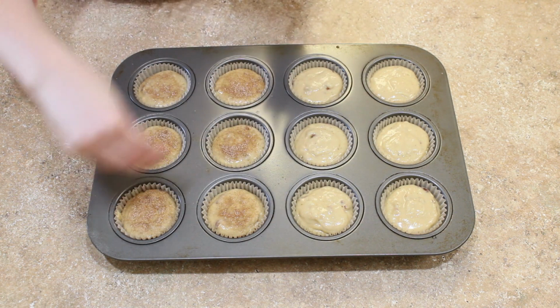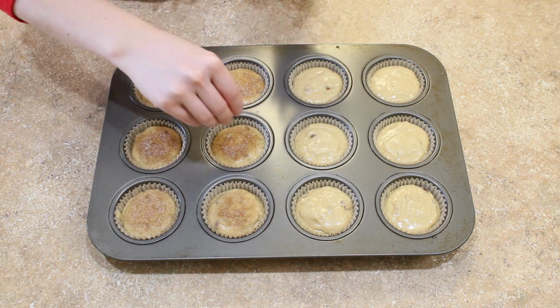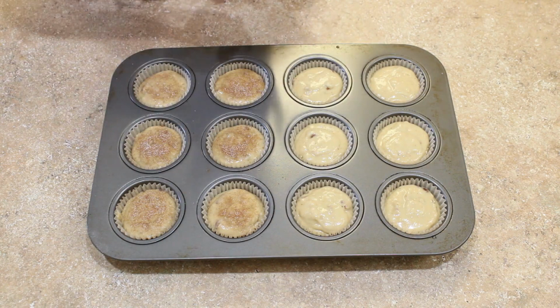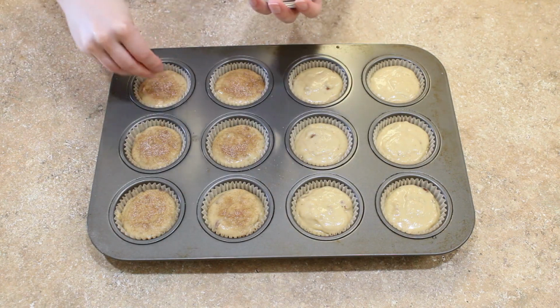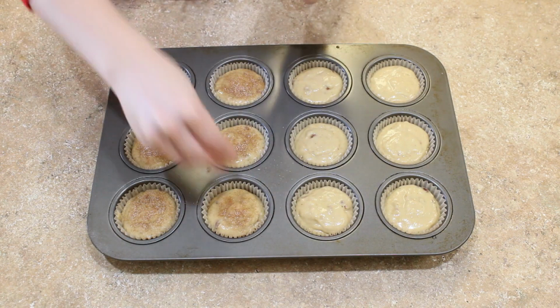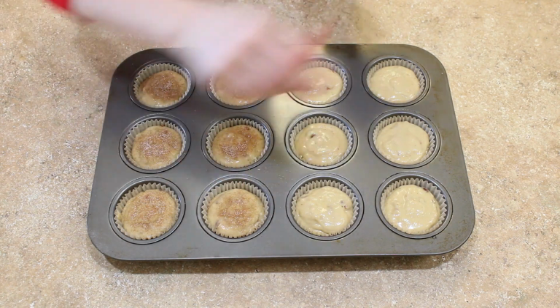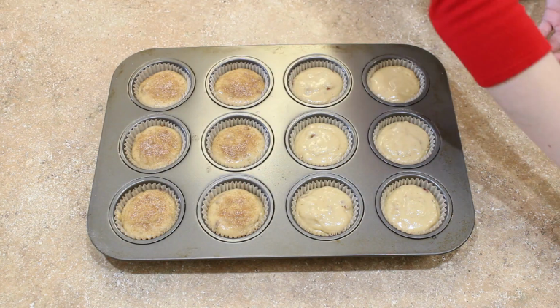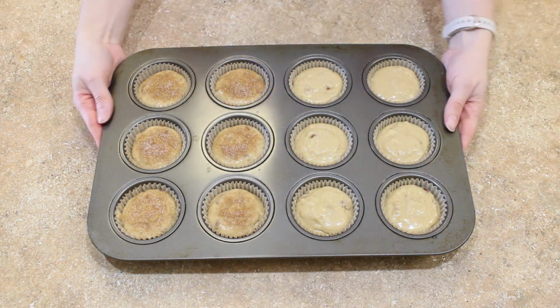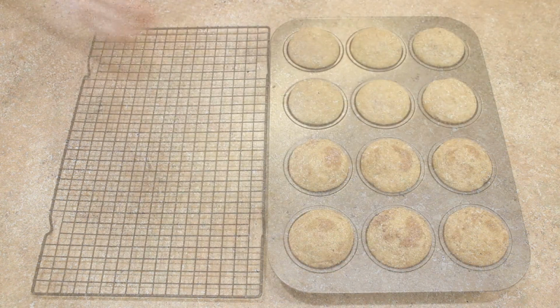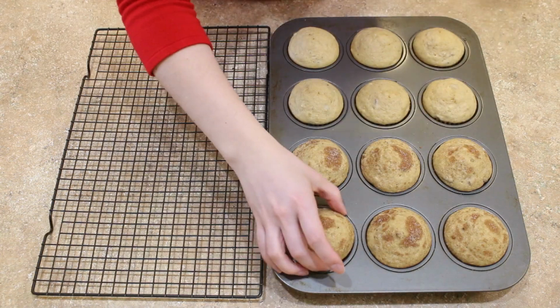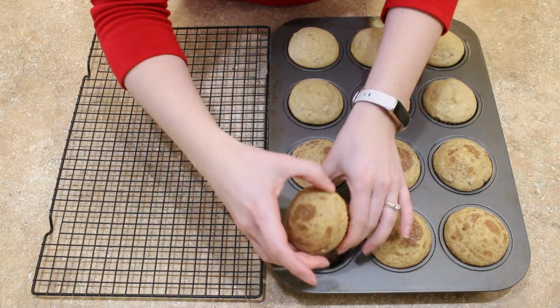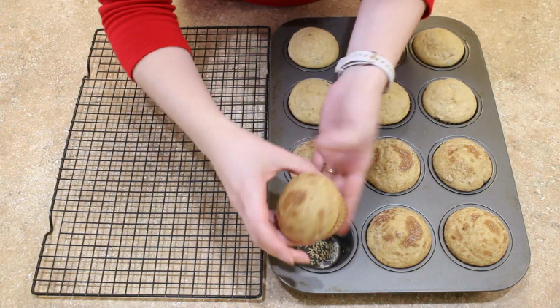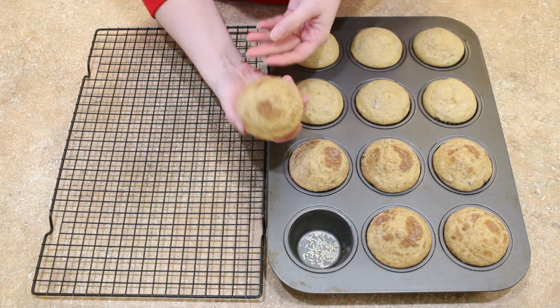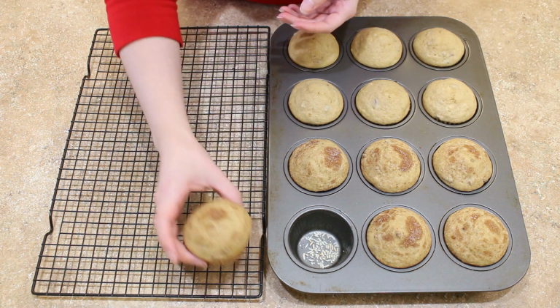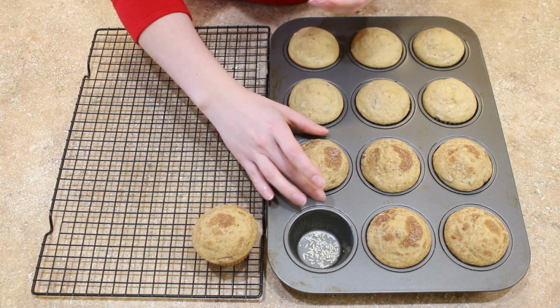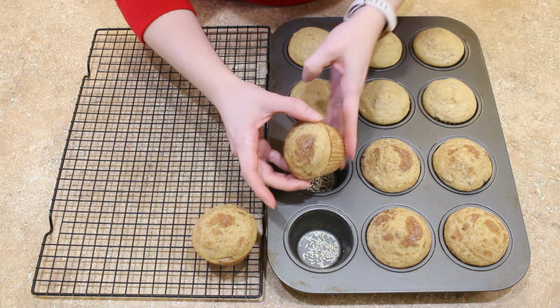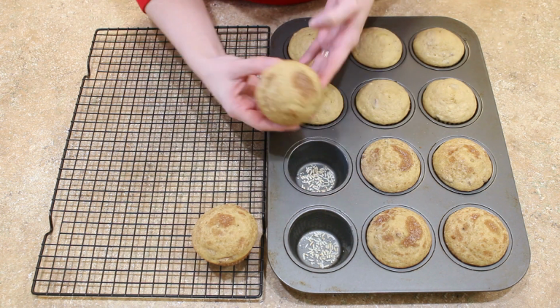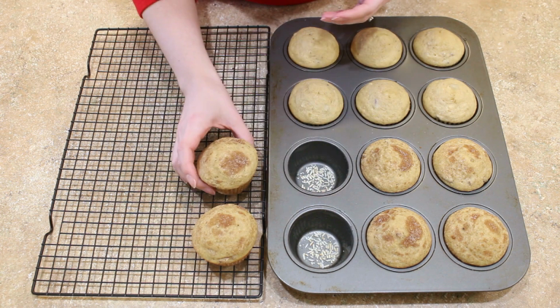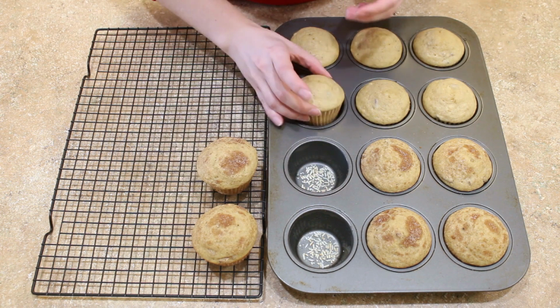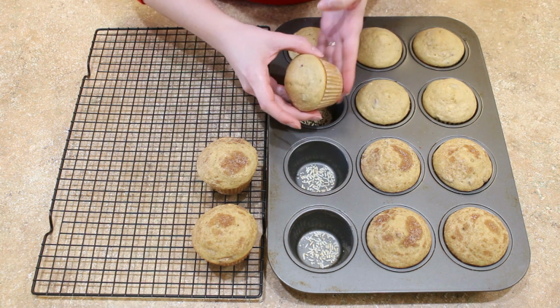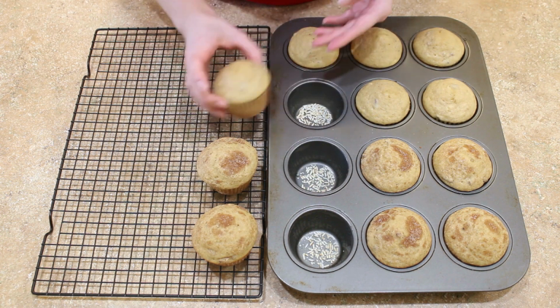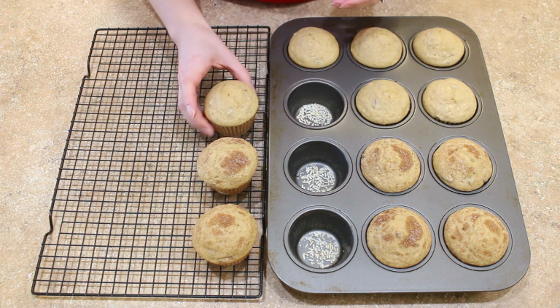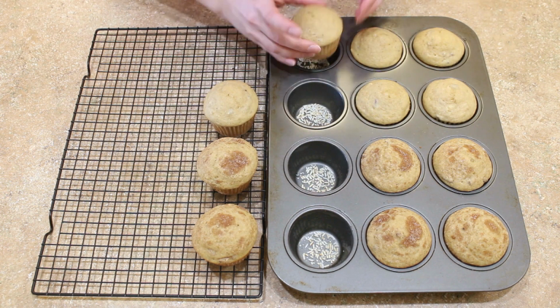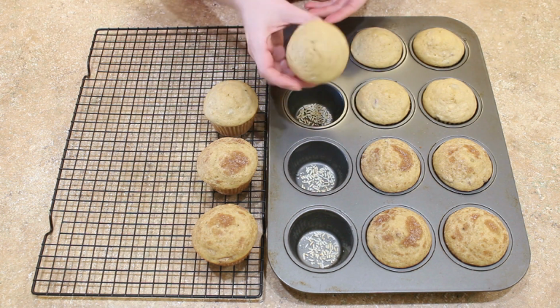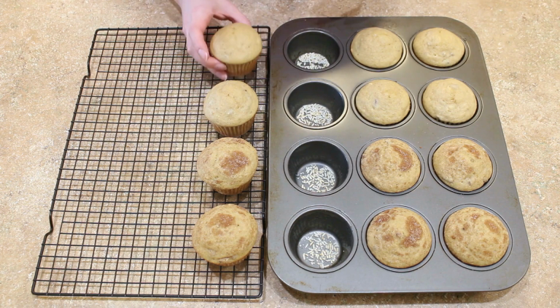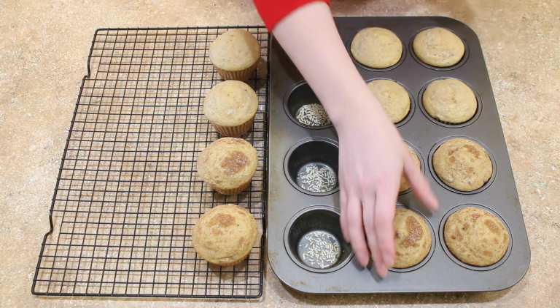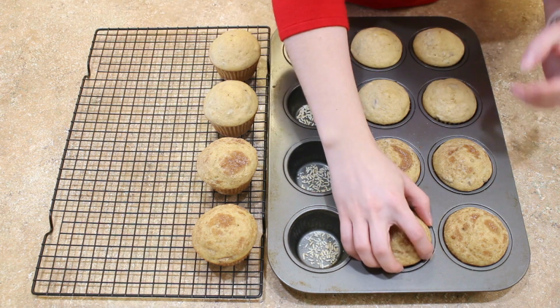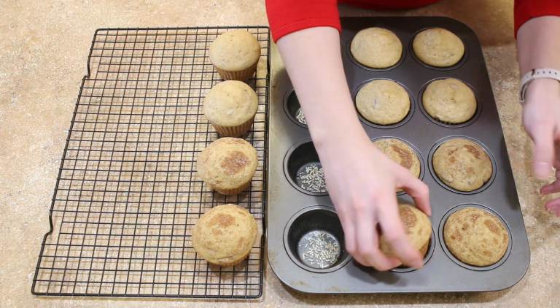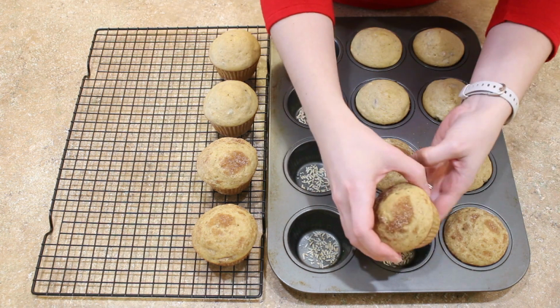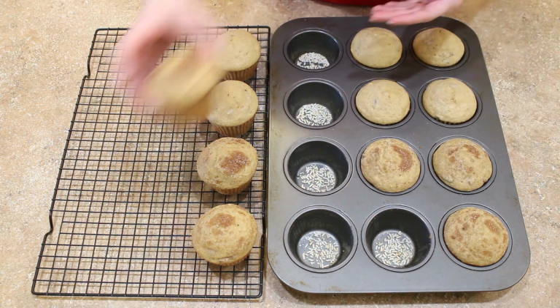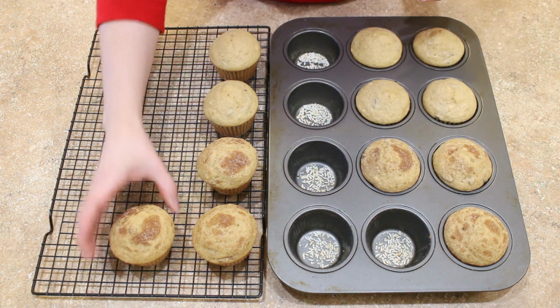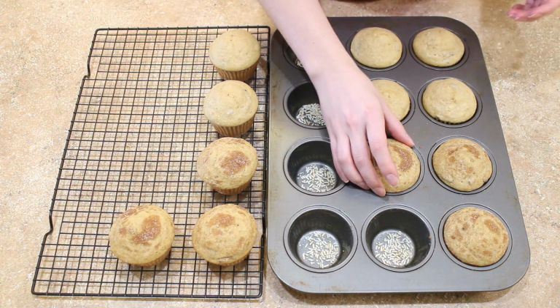Now bake those bad boys until the tops spring back when you touch them and a skewer comes out clean. Let them cool in the muffin pan for about five minutes before removing to a cooling rack to cool completely.